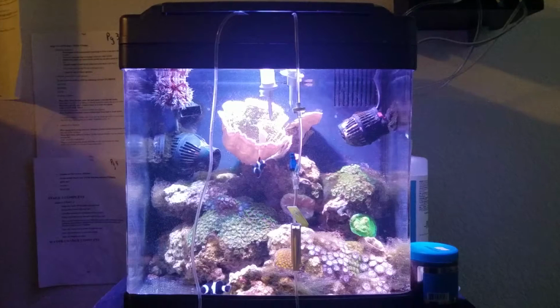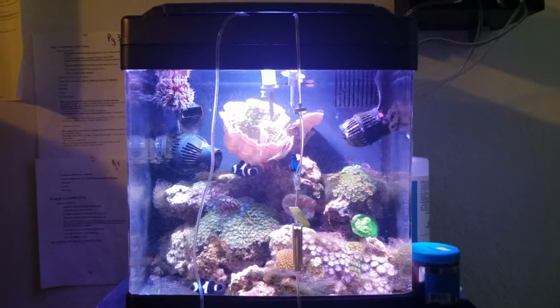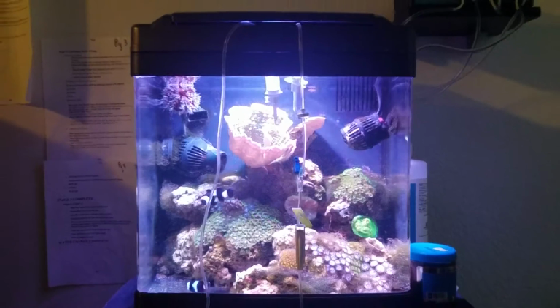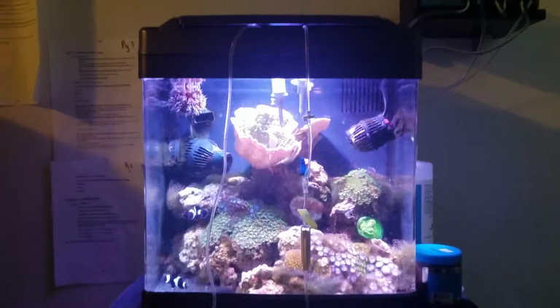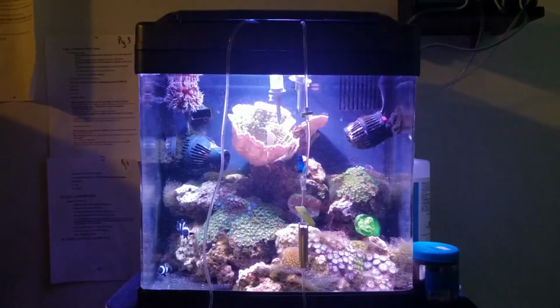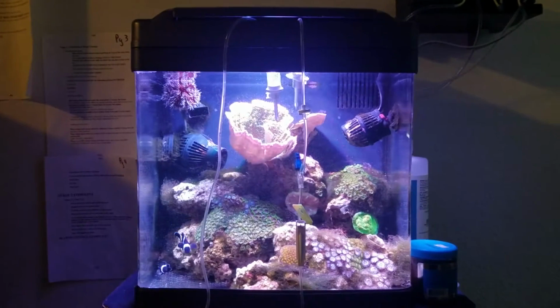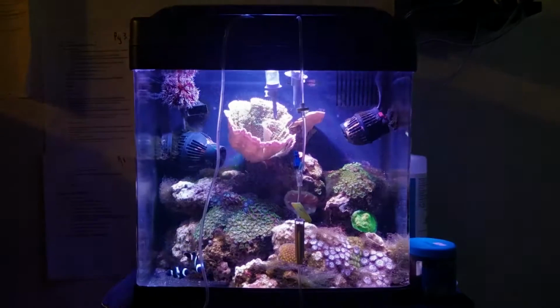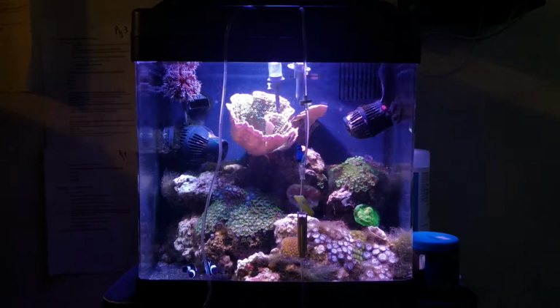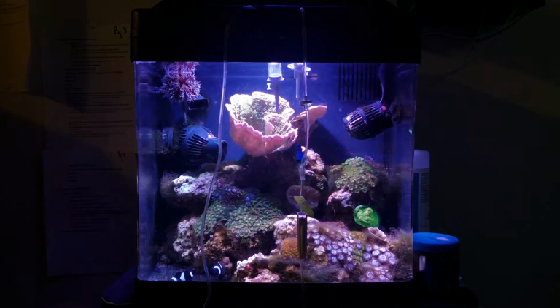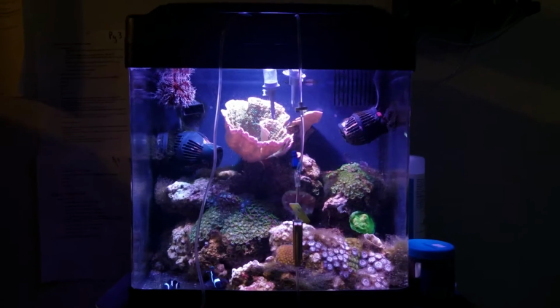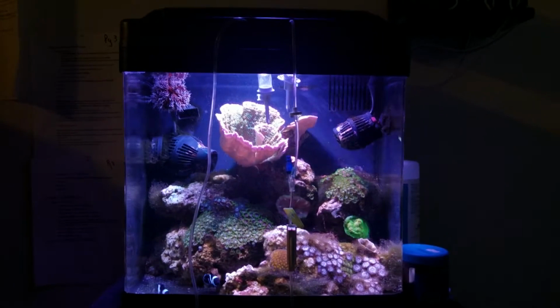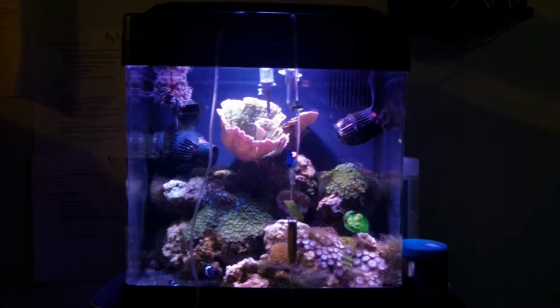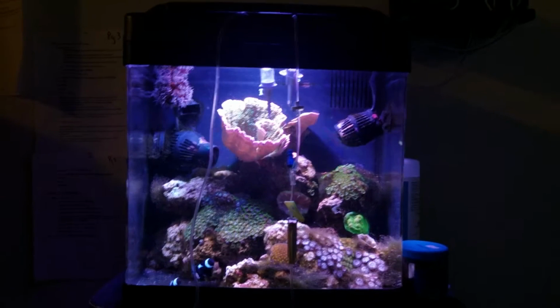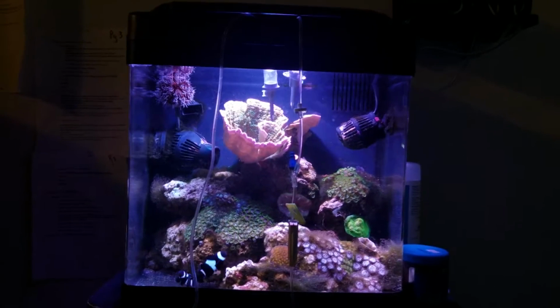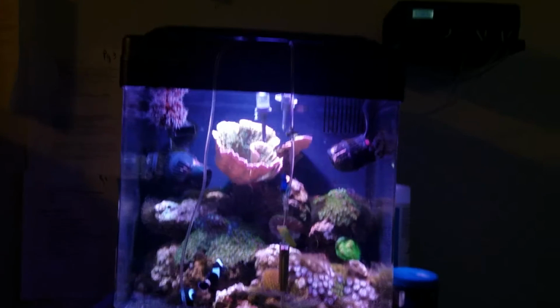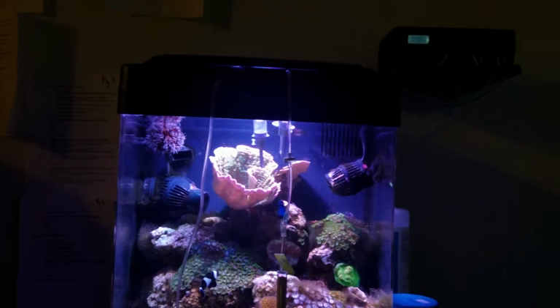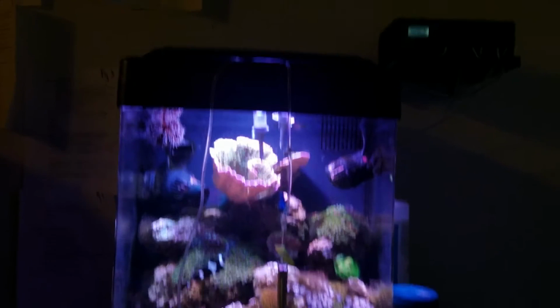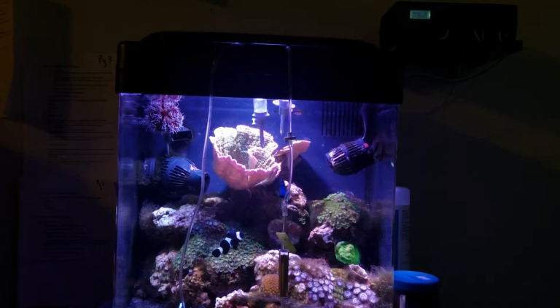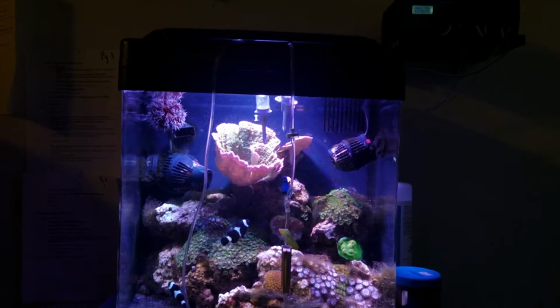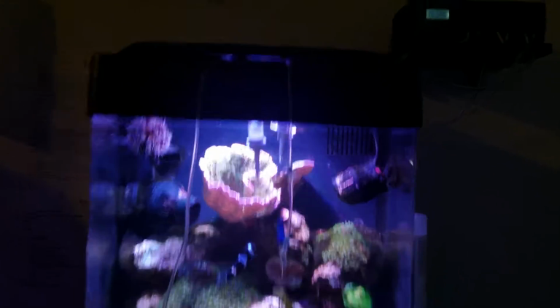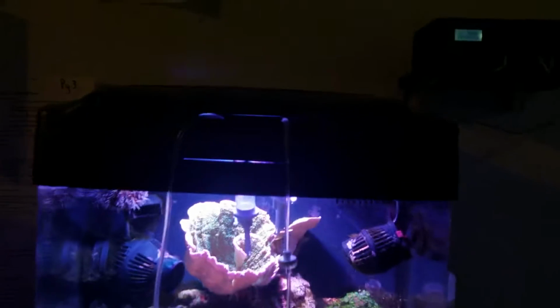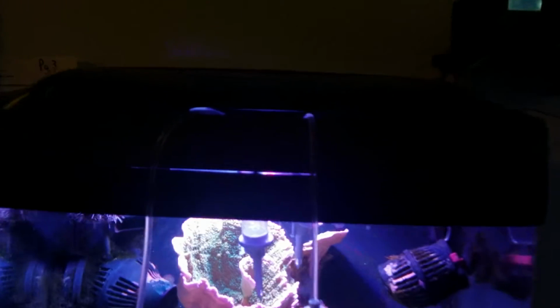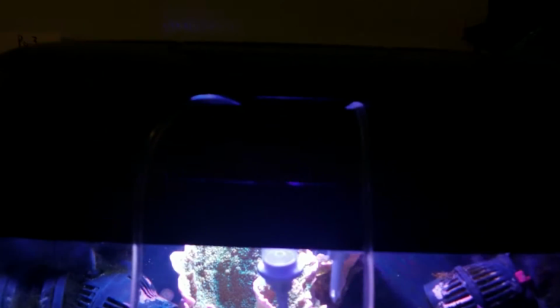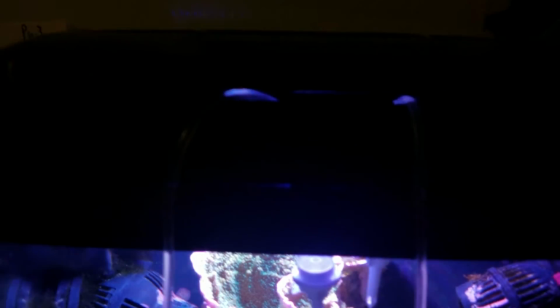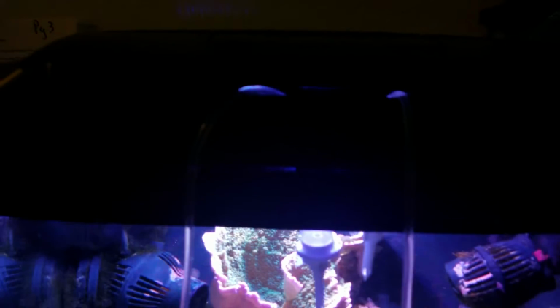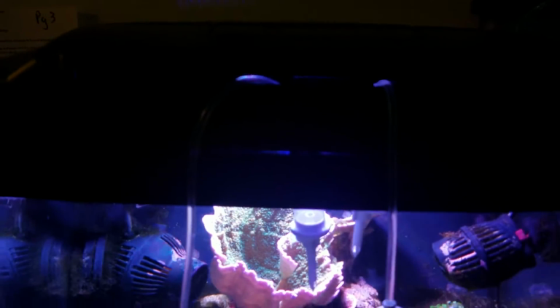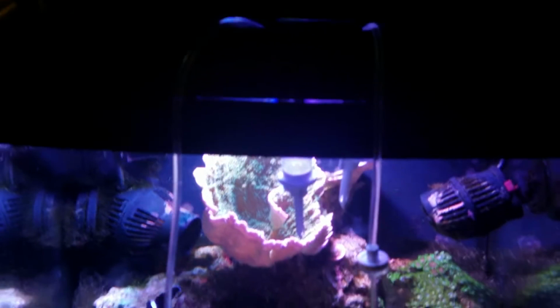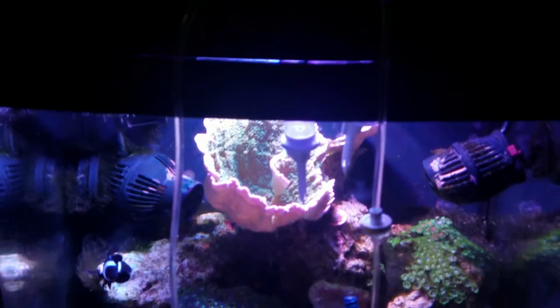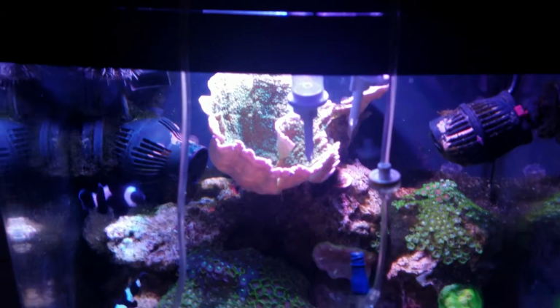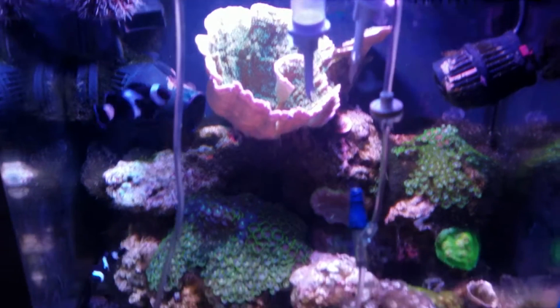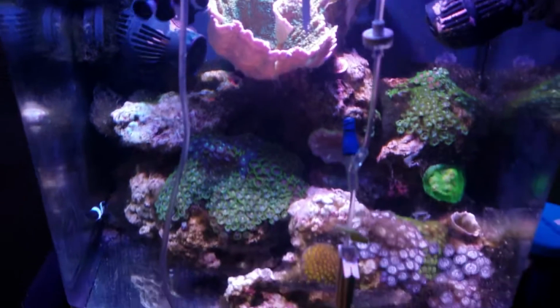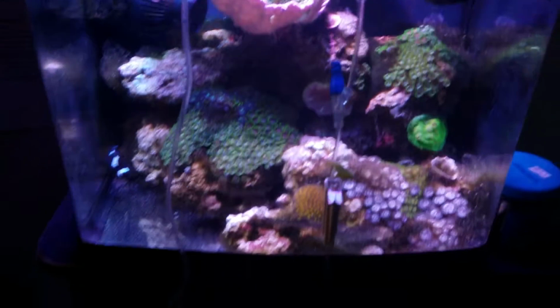Hey guys, what's up? I thought I should bring you guys an update because I got some new friends going into the tank. You can see I'm acclimating — got two lines.